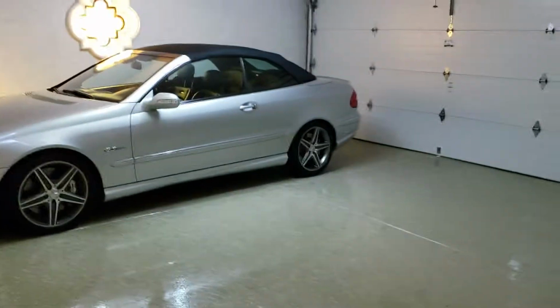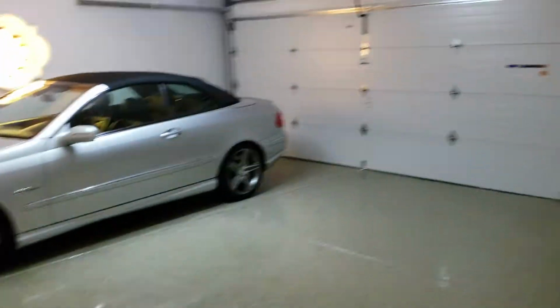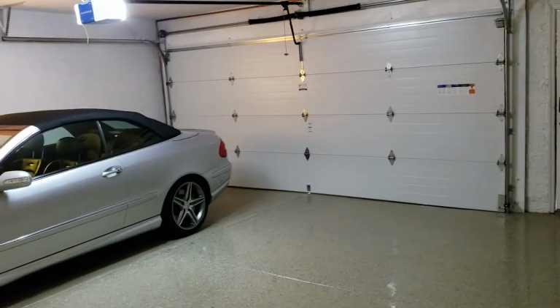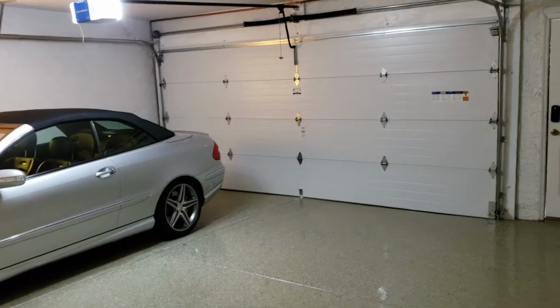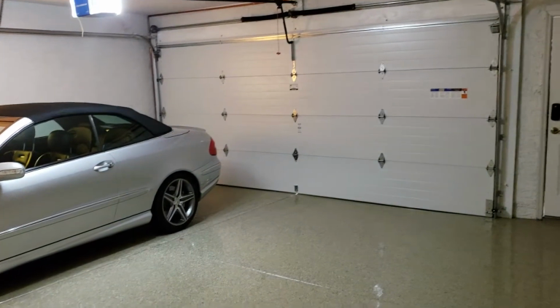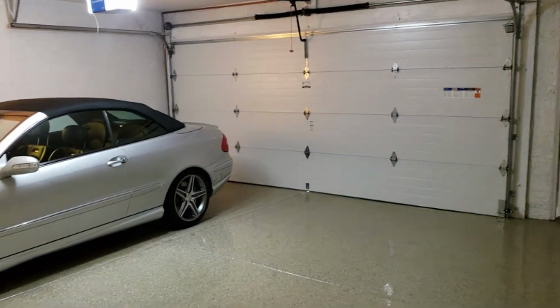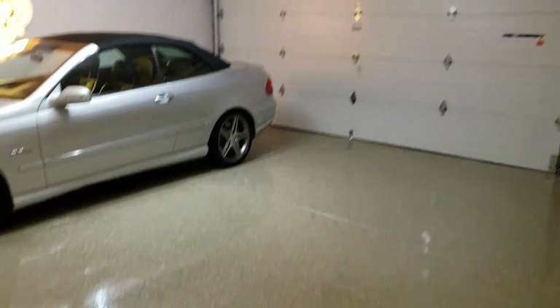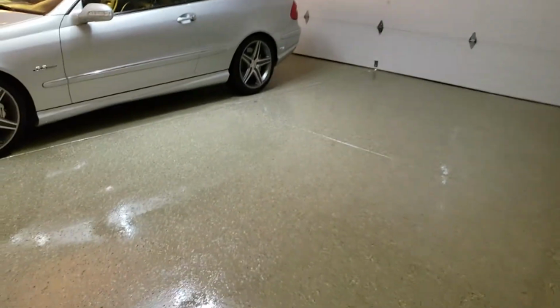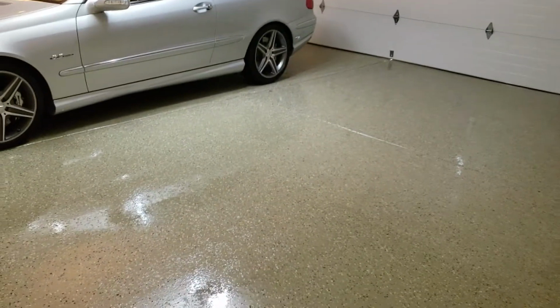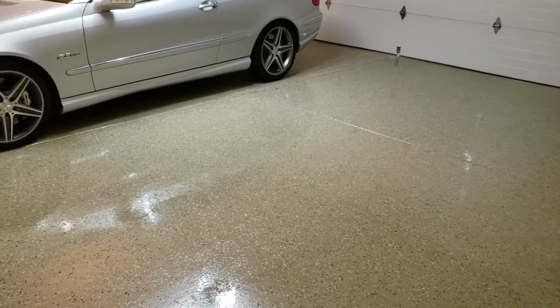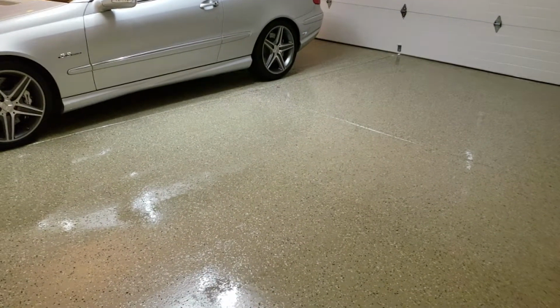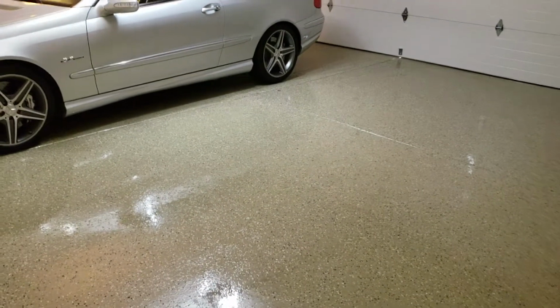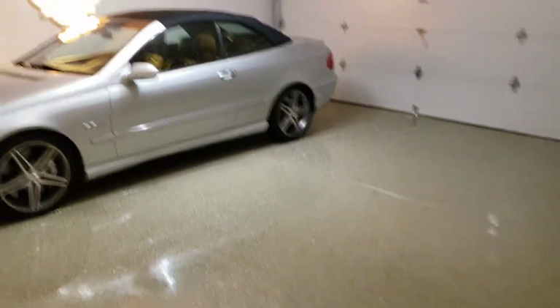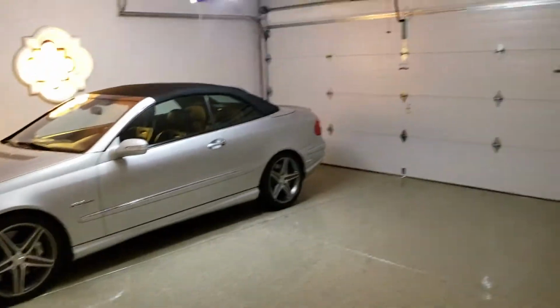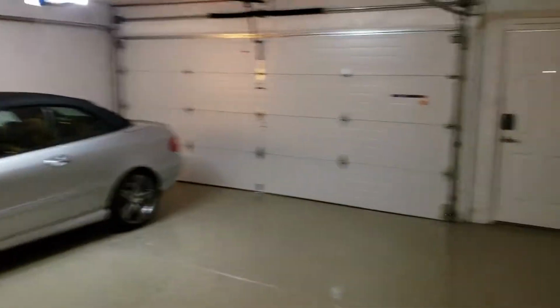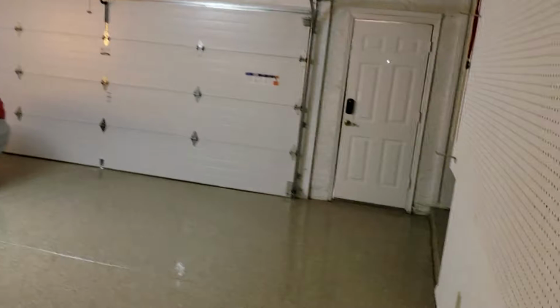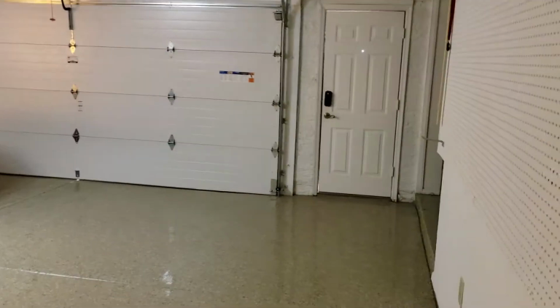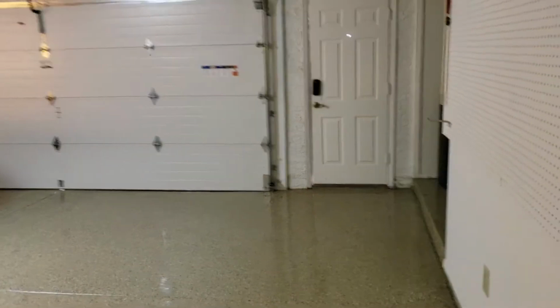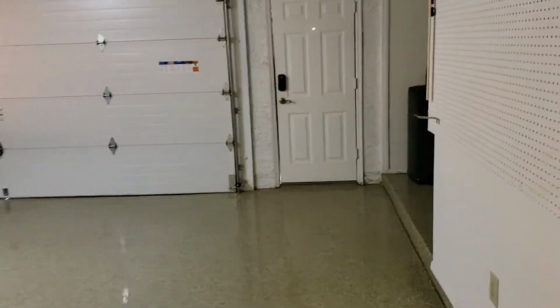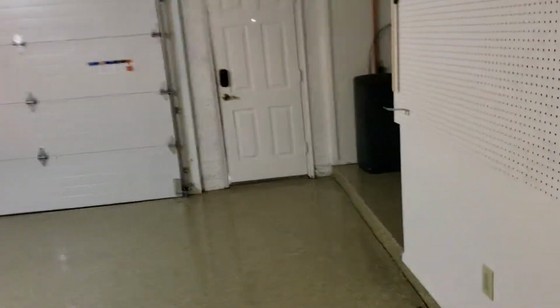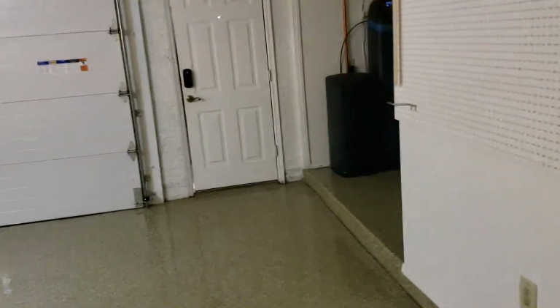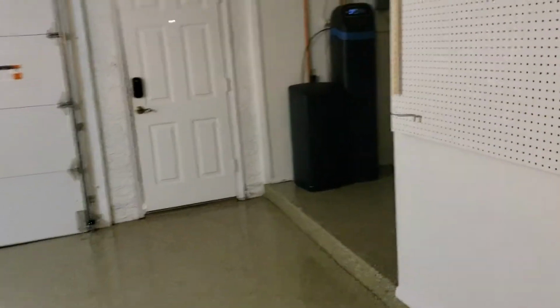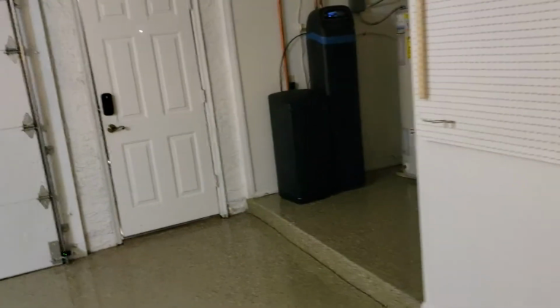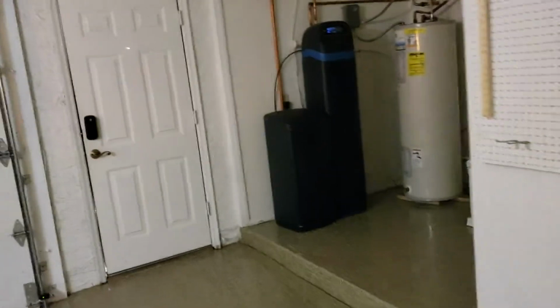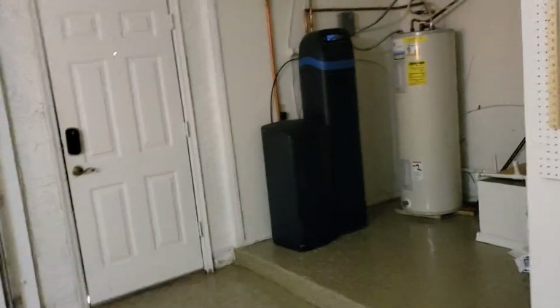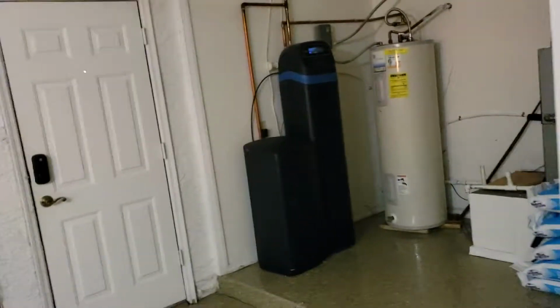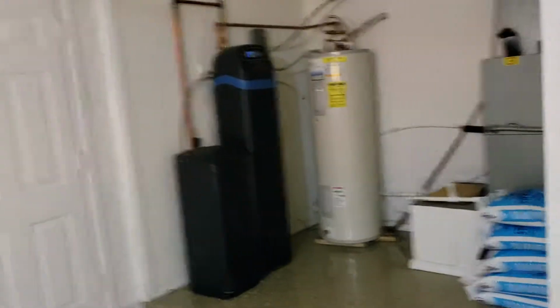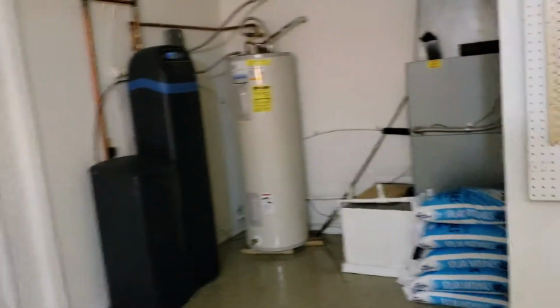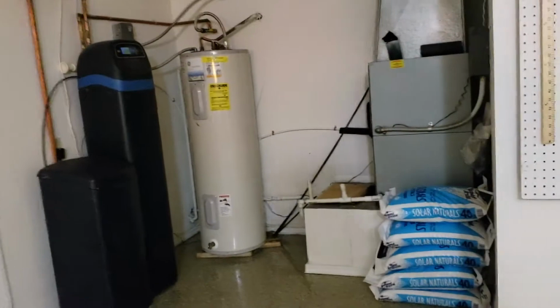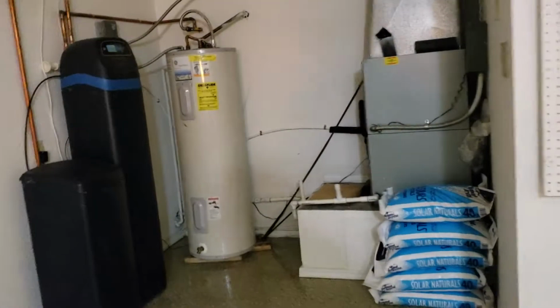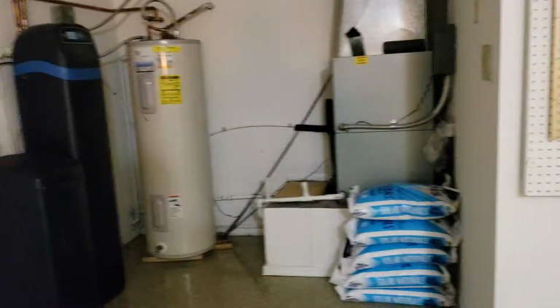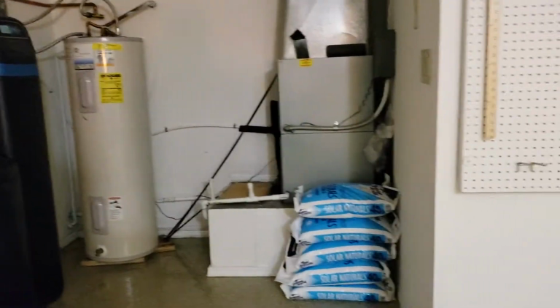Let's step into the garage. It's a side entrance garage, two-car, with an epoxied floor, some additional storage, a soft water system, hot water heater, and air handler.